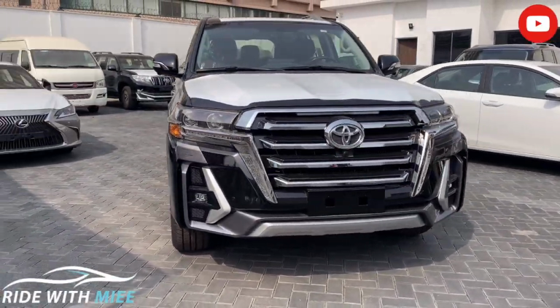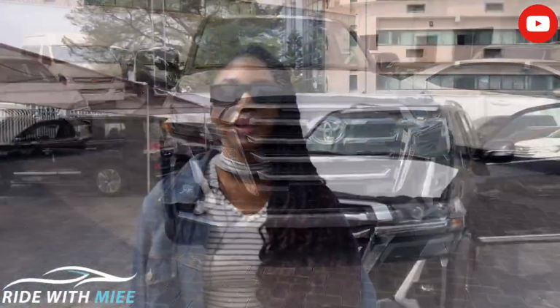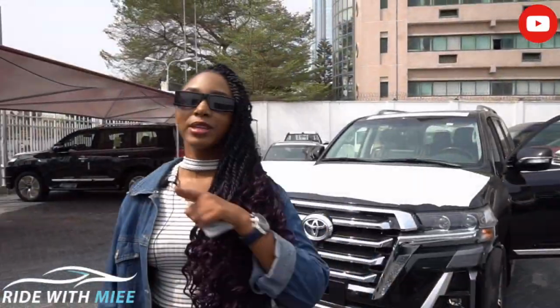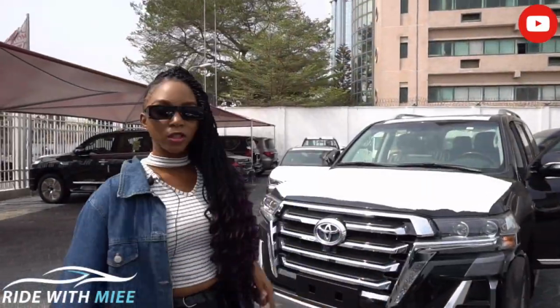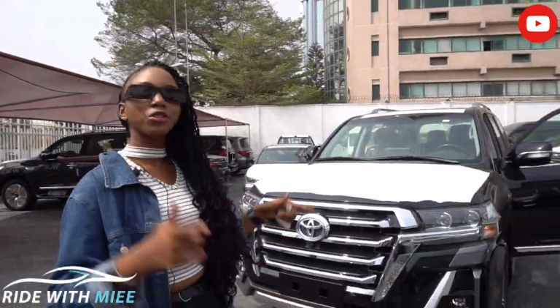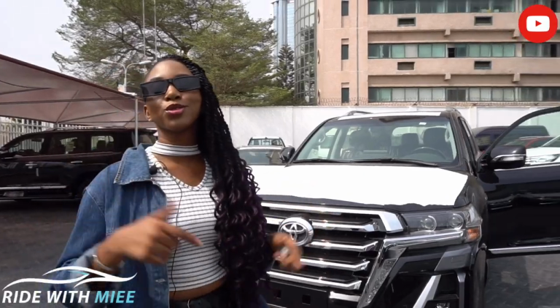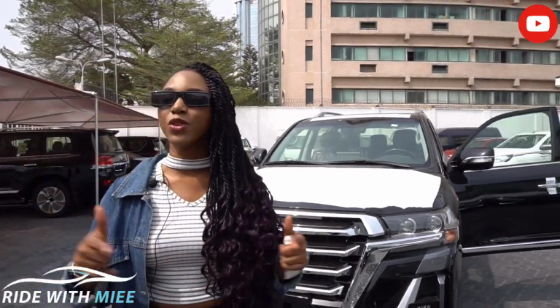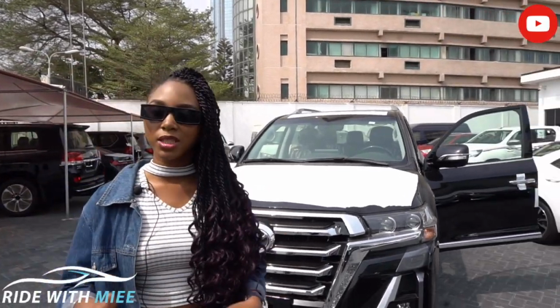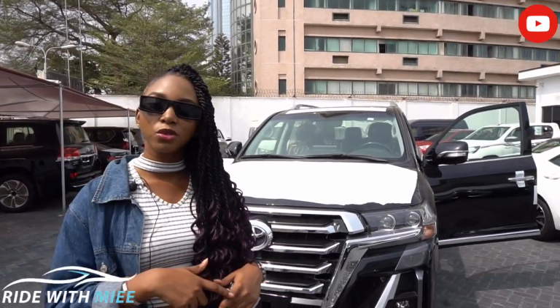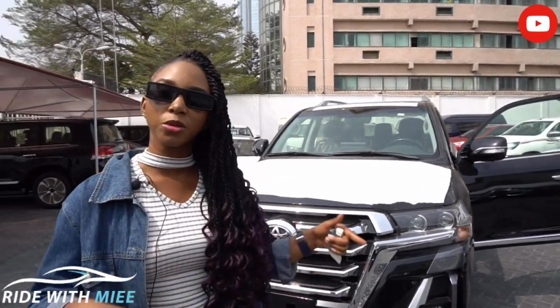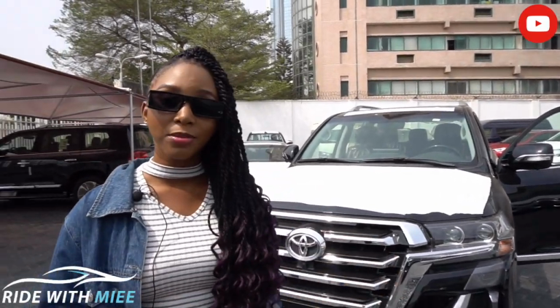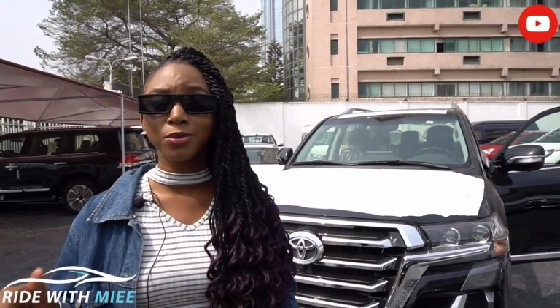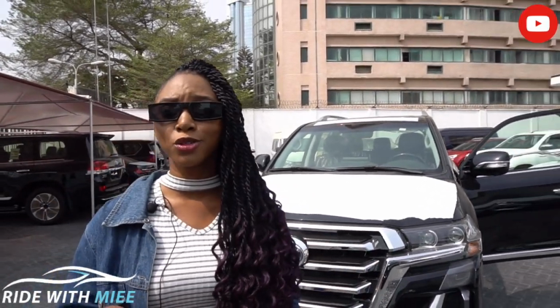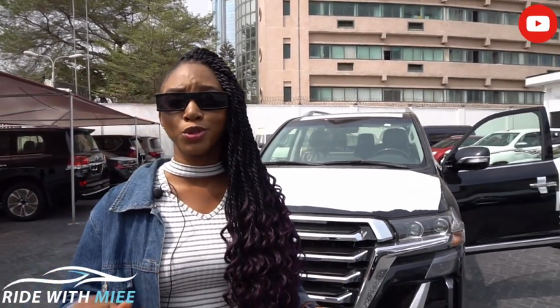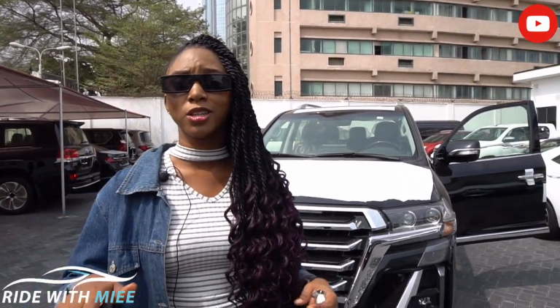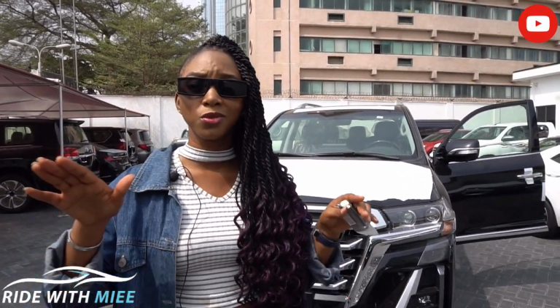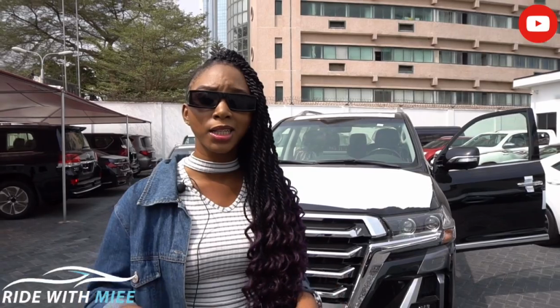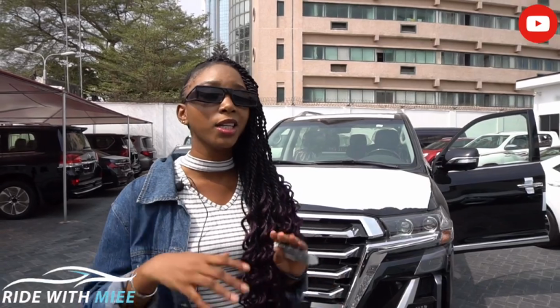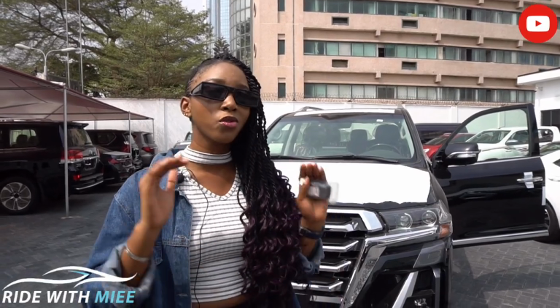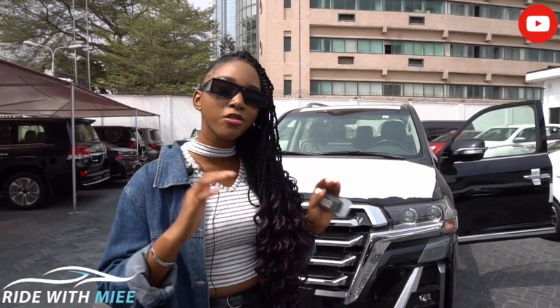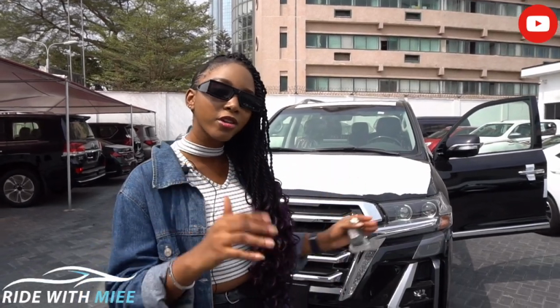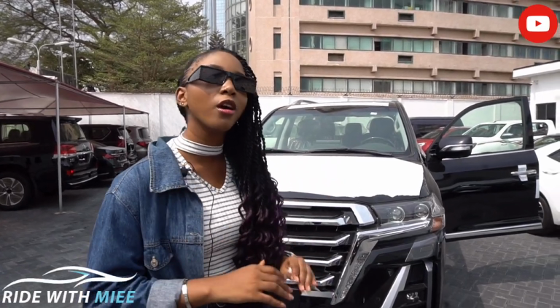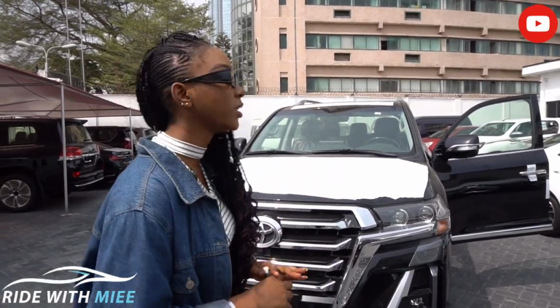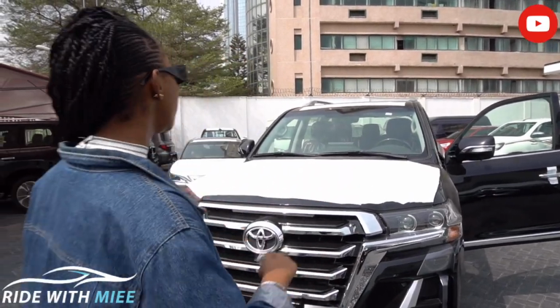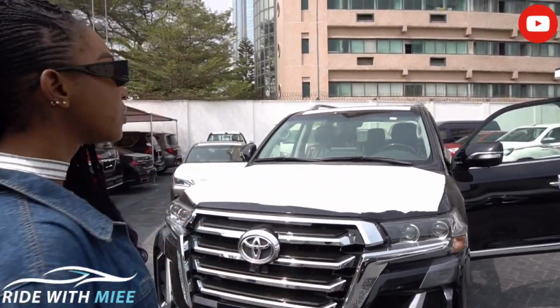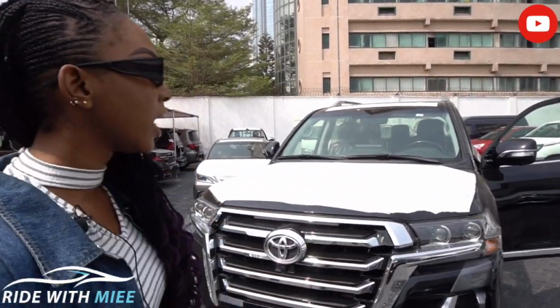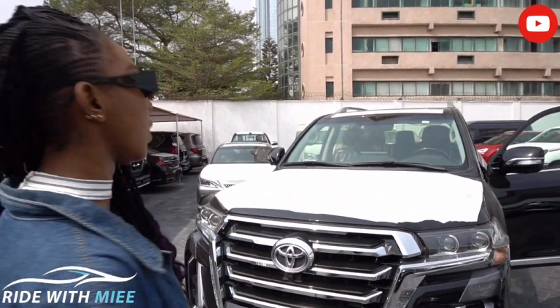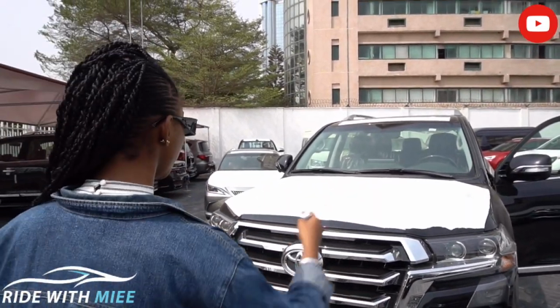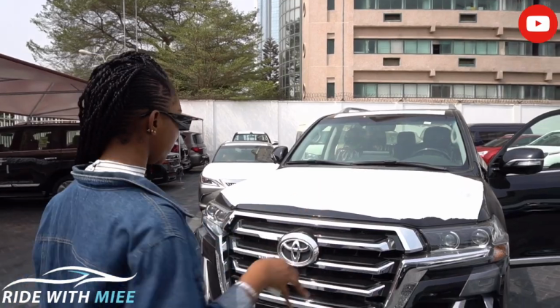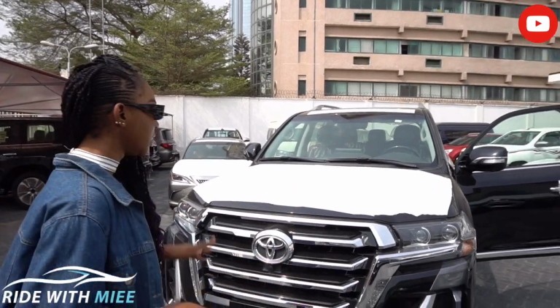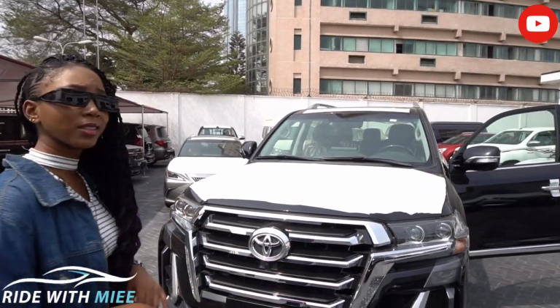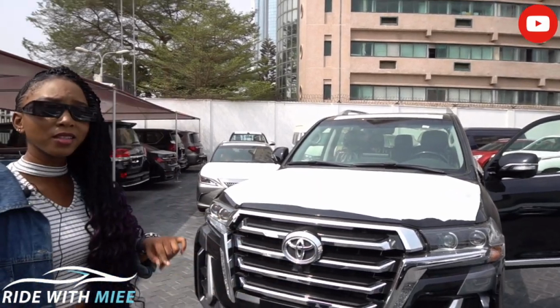Before we get into this car, I want you to do something — if you haven't yet, please subscribe and tap on the bell icon to turn on post notifications, because weekly I give you crazy car updates. Now, moving into the Land Cruiser — what do we have here?